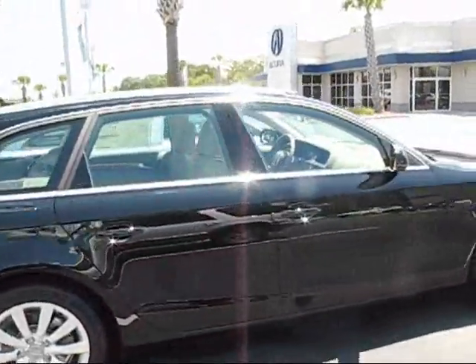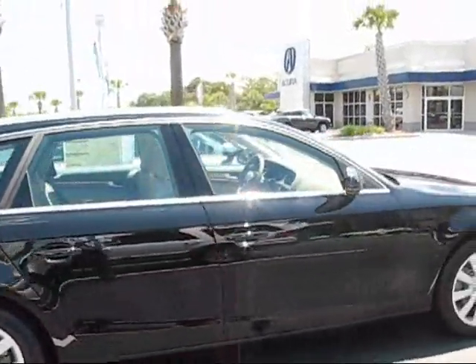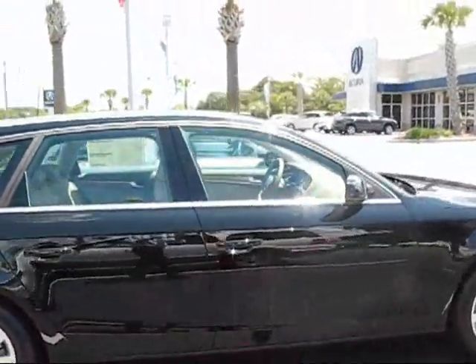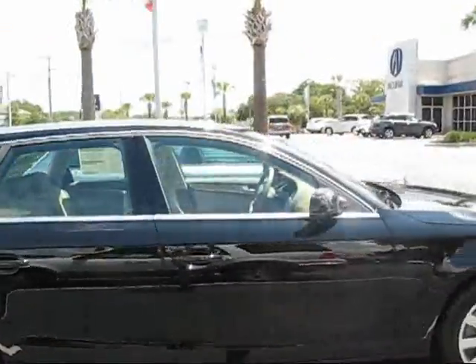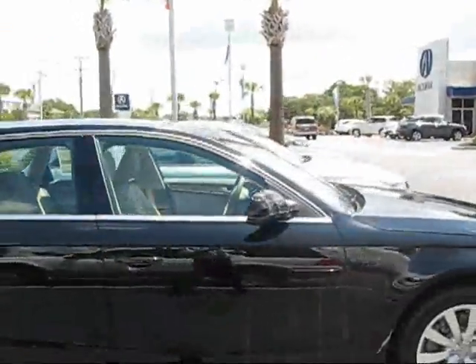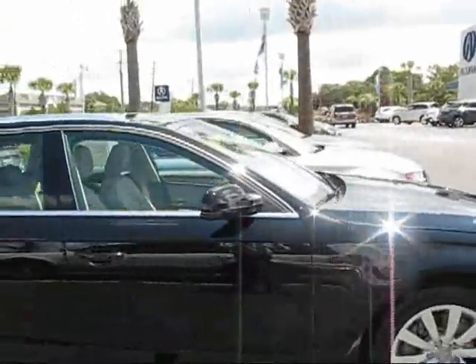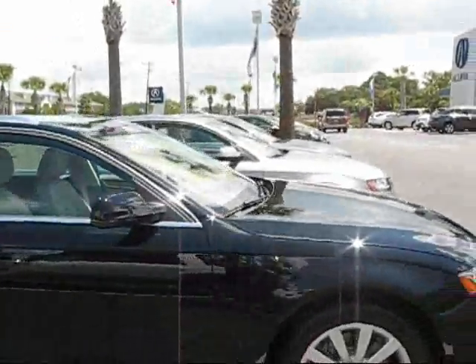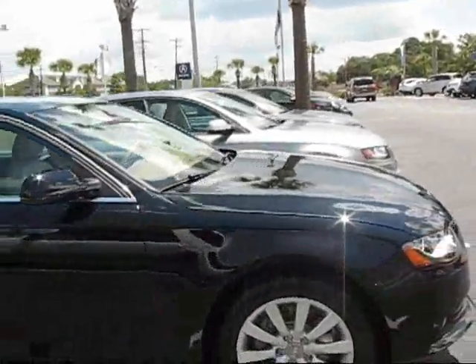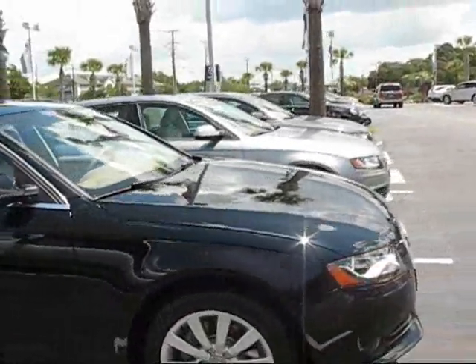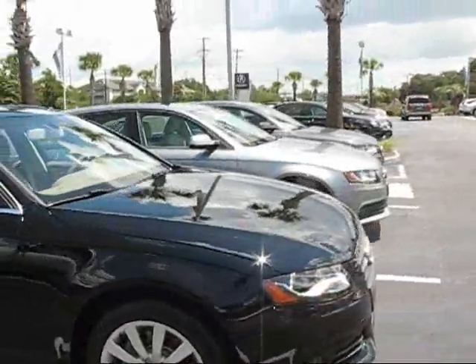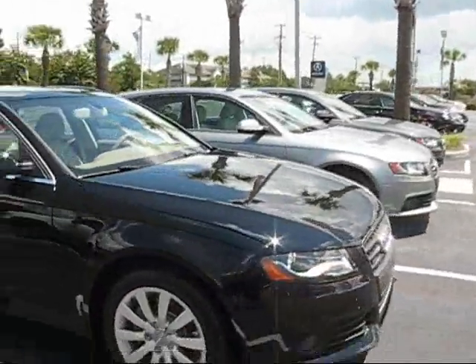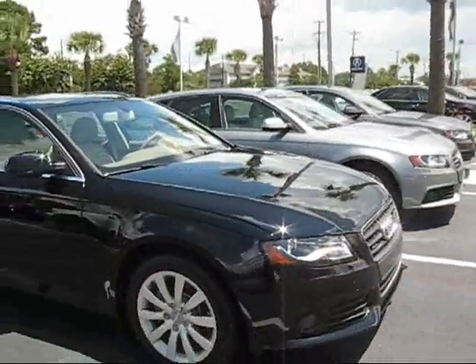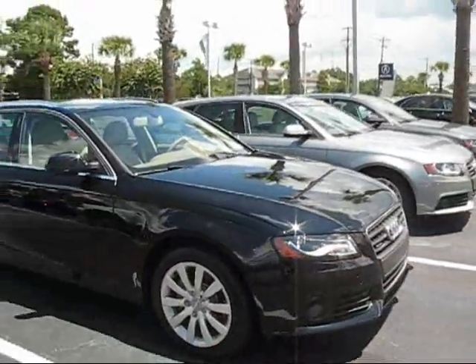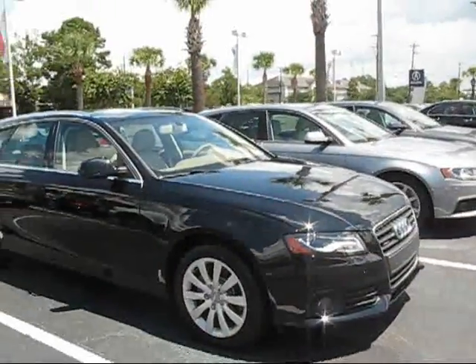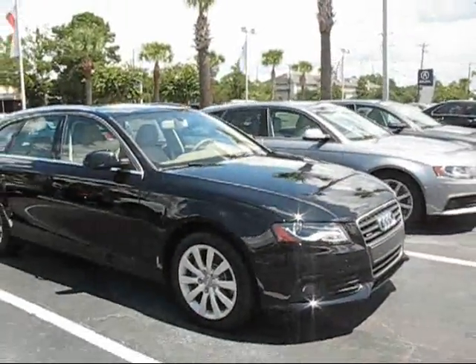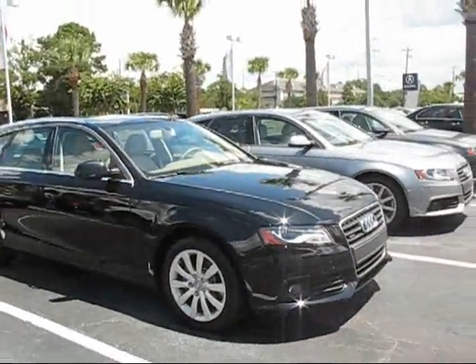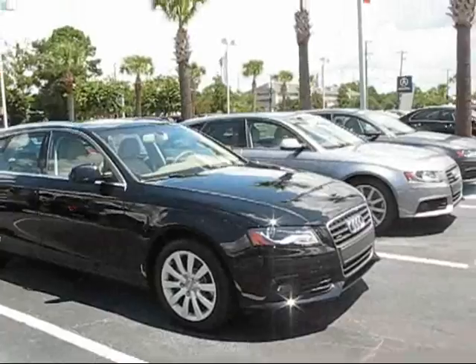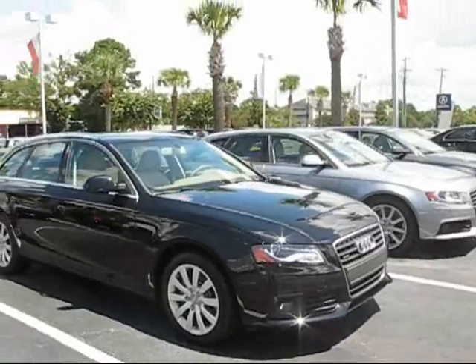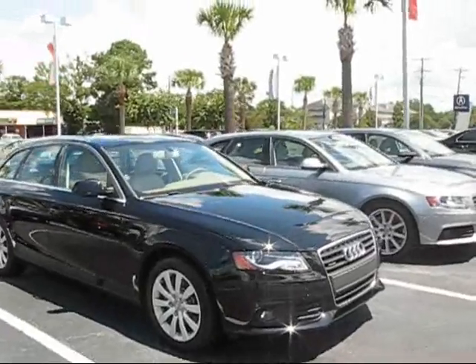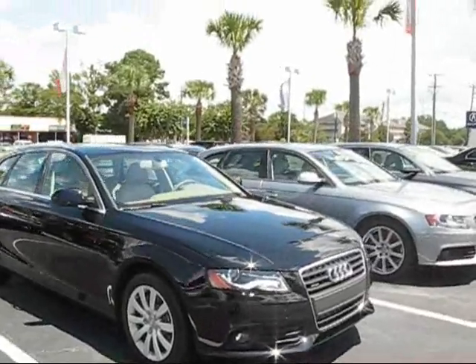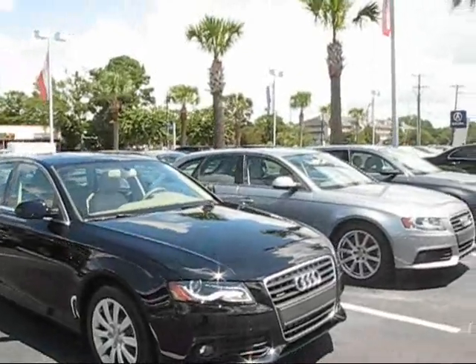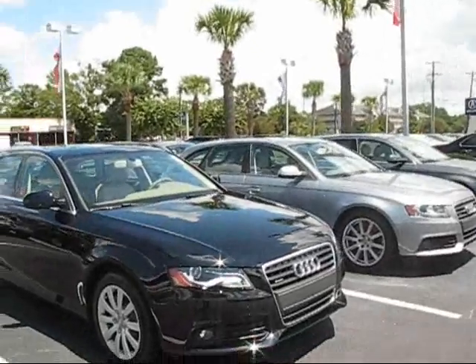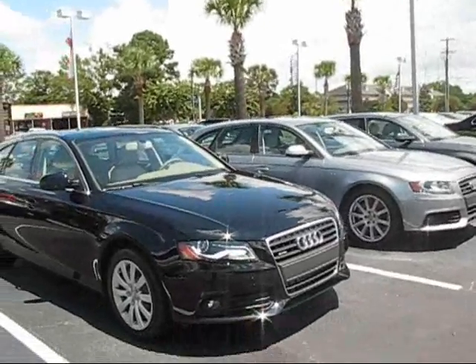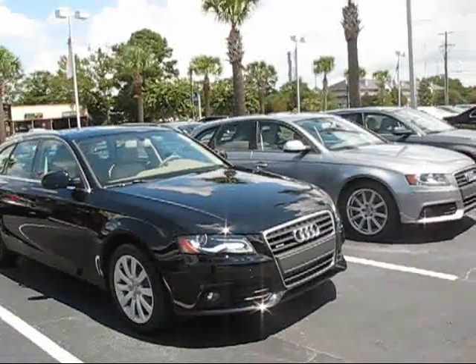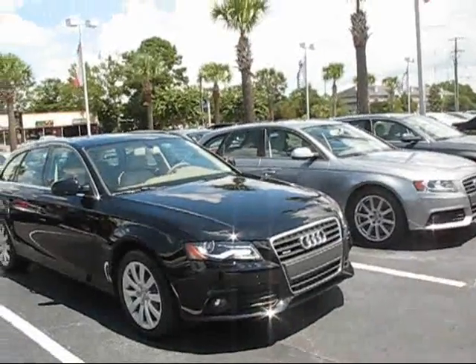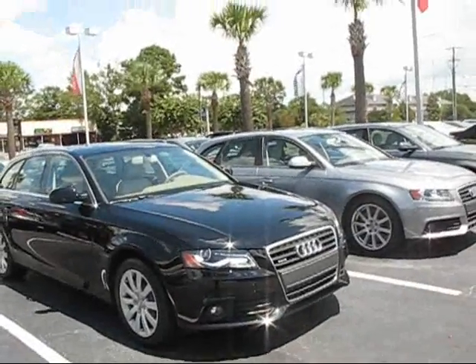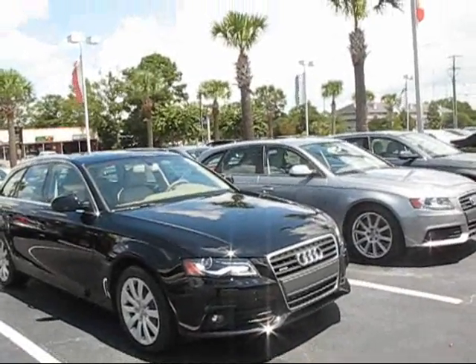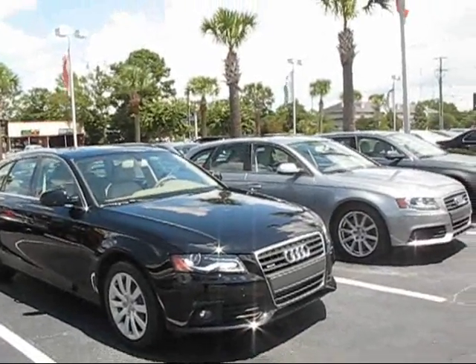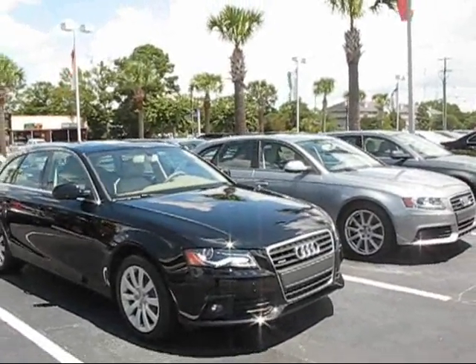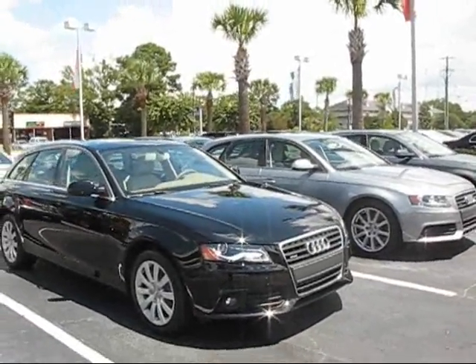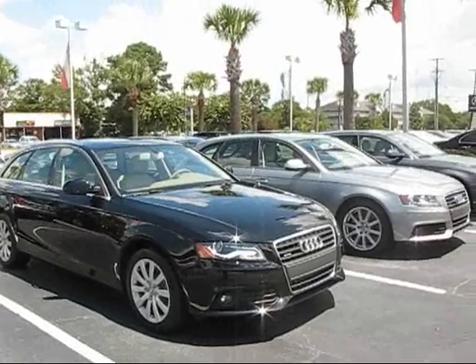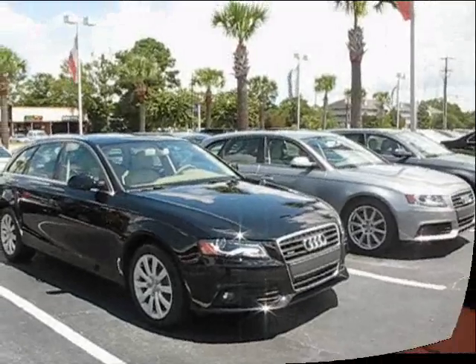So check us out — go to AudiUSA.com, look at the cars, and decide which one you want. Then drive down here and call or ask for Chad.